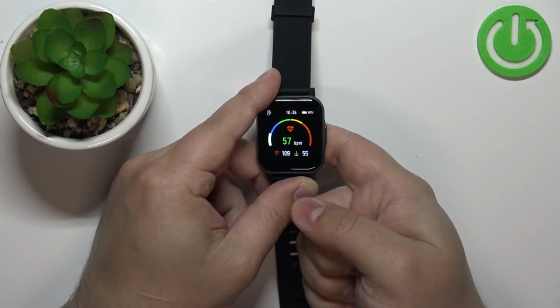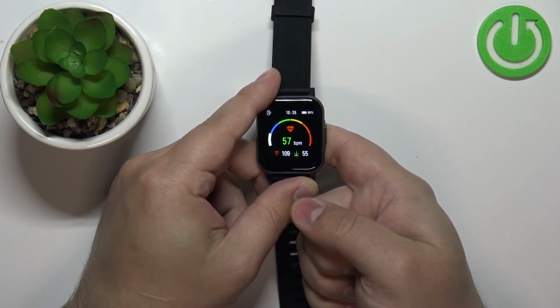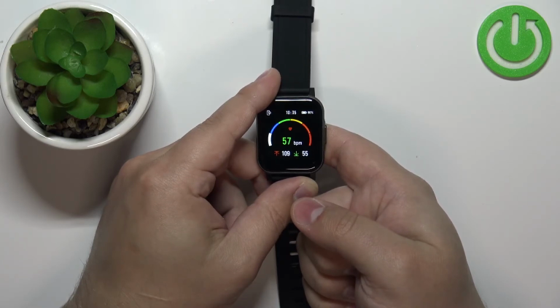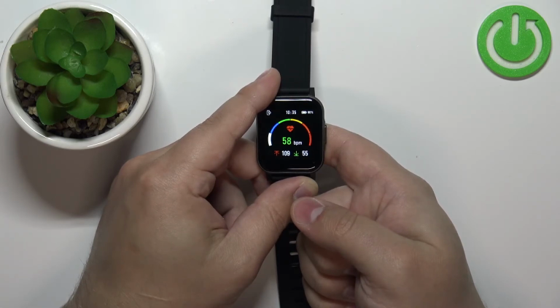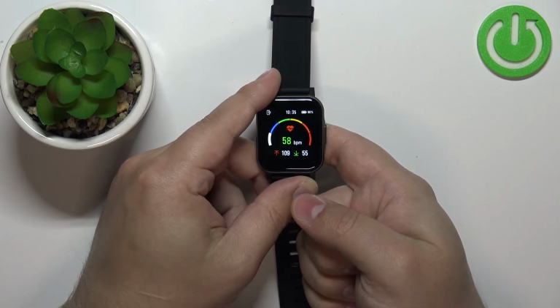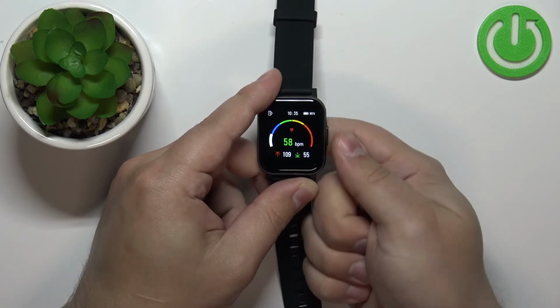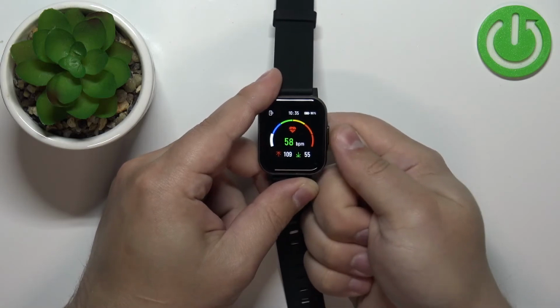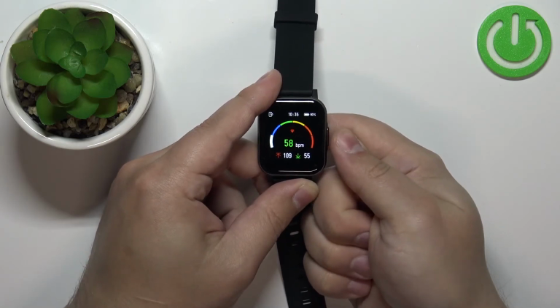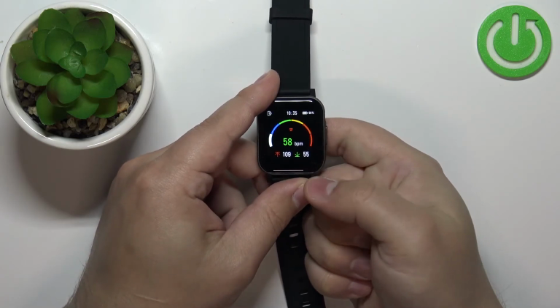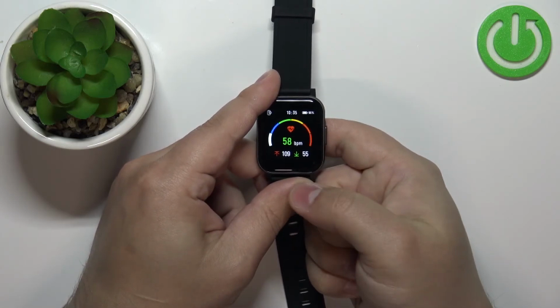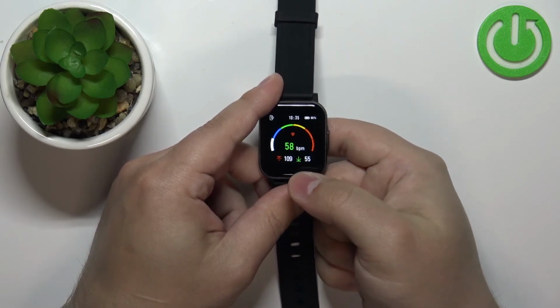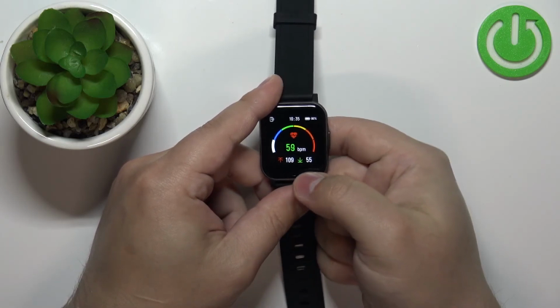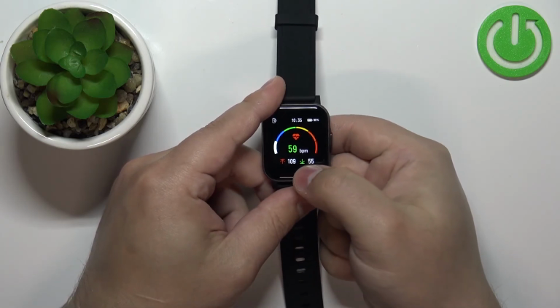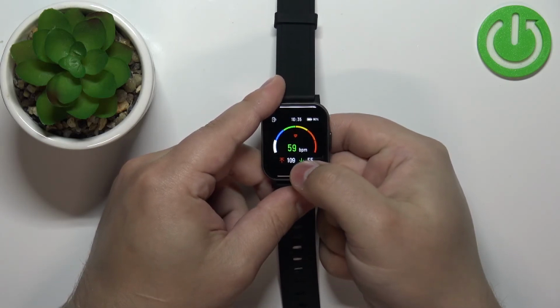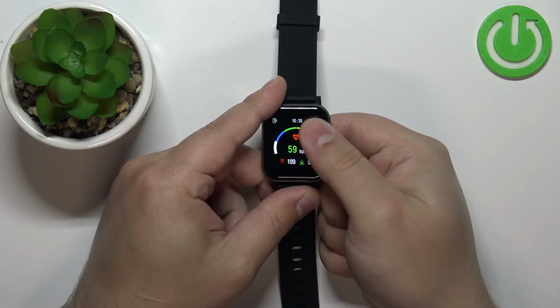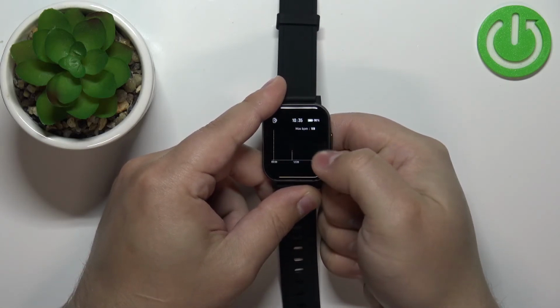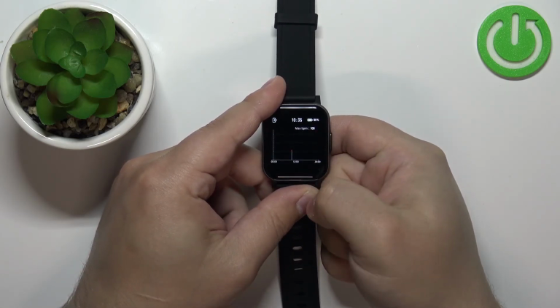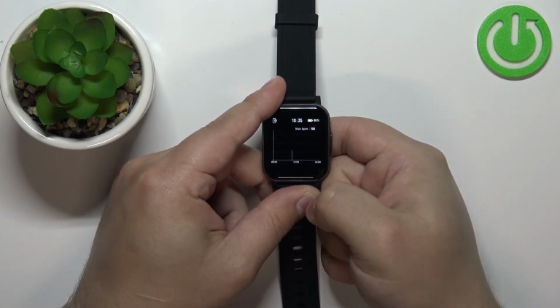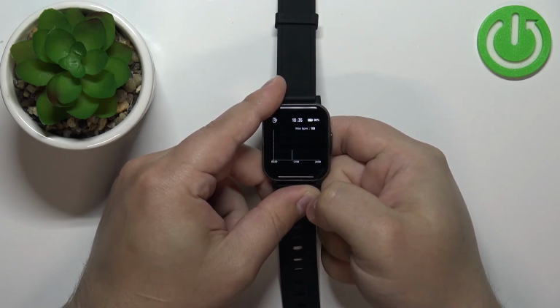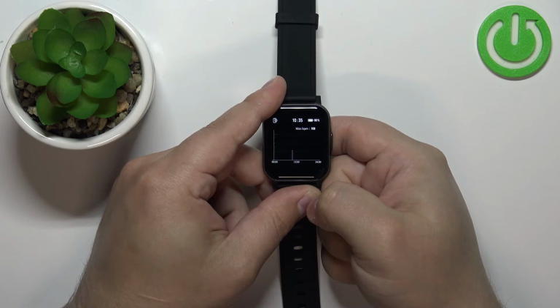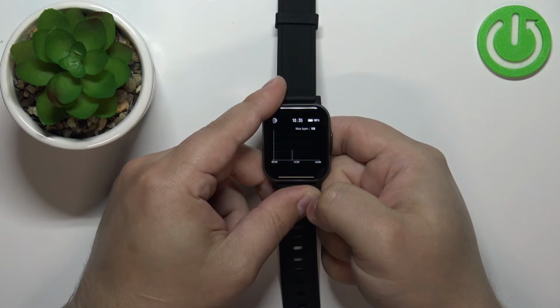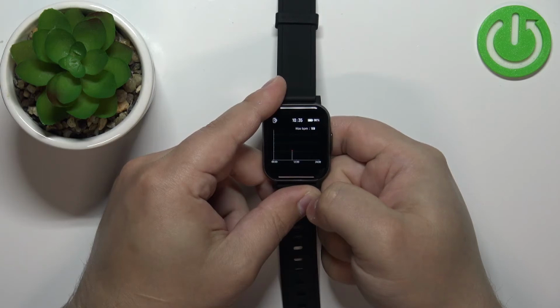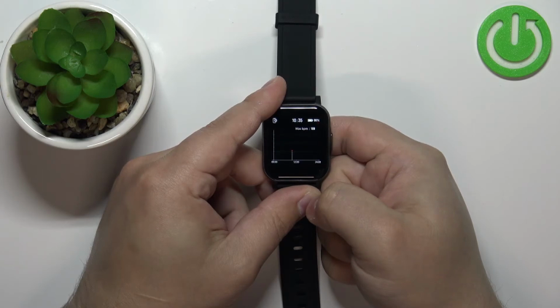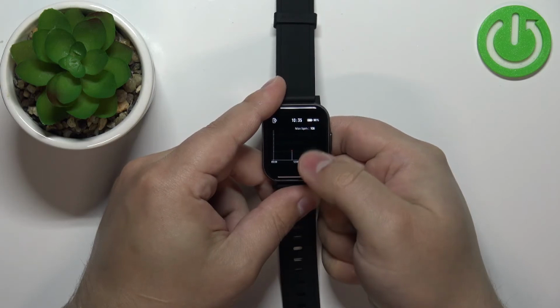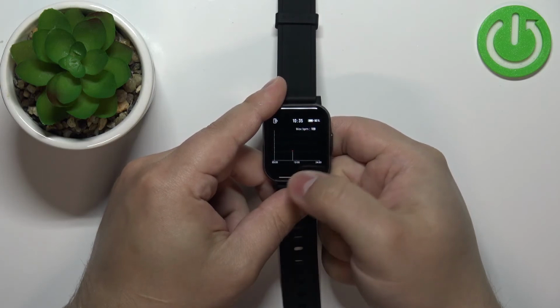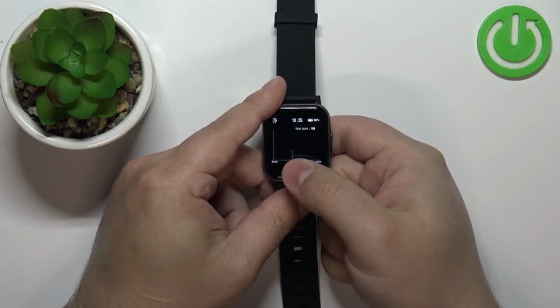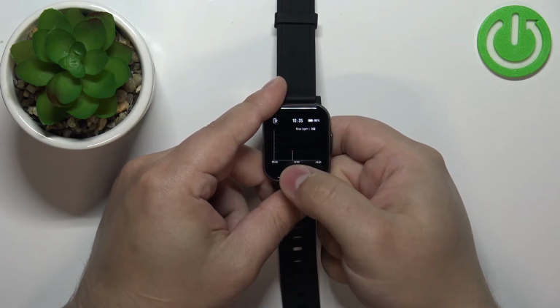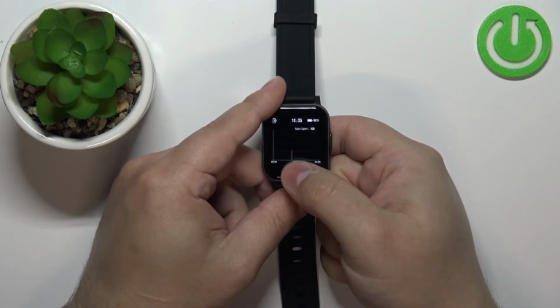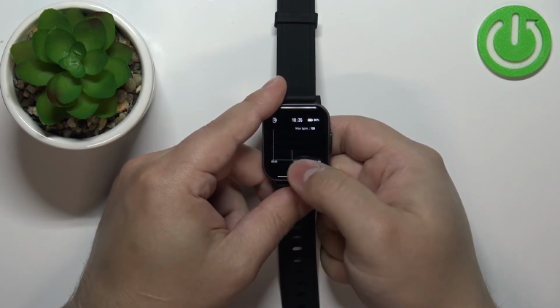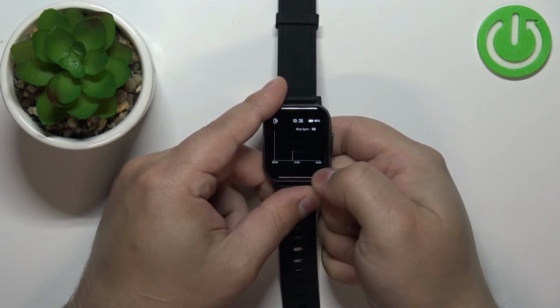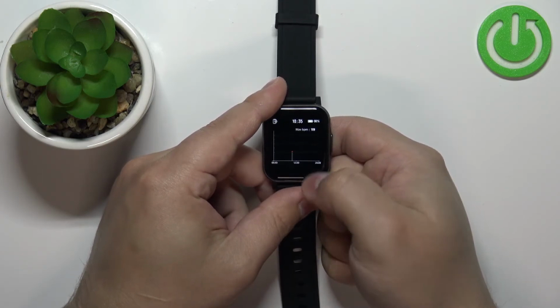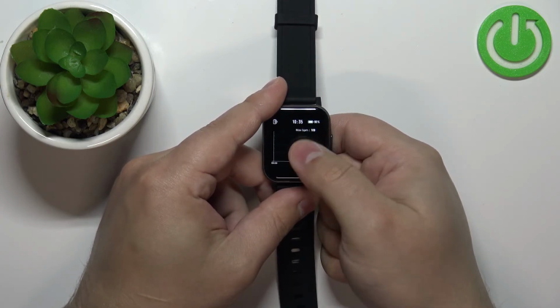And once you're done, you can press the side button to go back. But before that, you can also swipe up on the screen to see the graph from the whole day, so you can check the heart rate progression through the whole day if you want to.